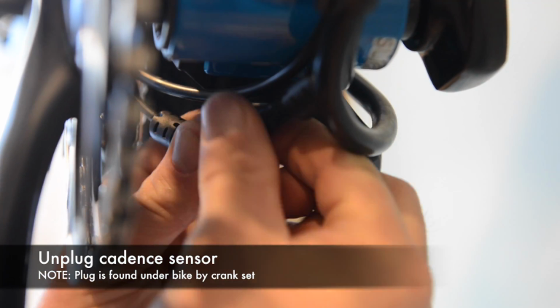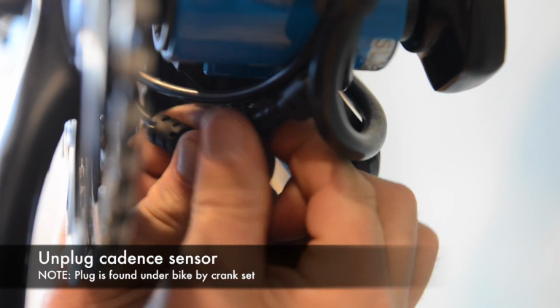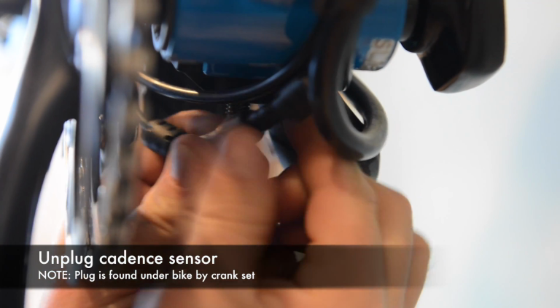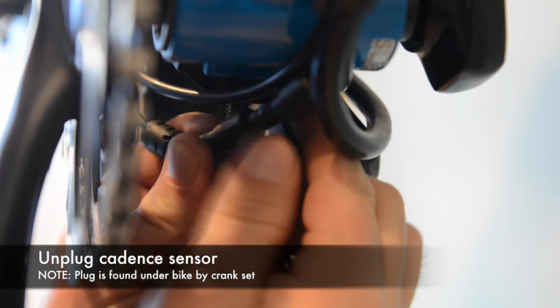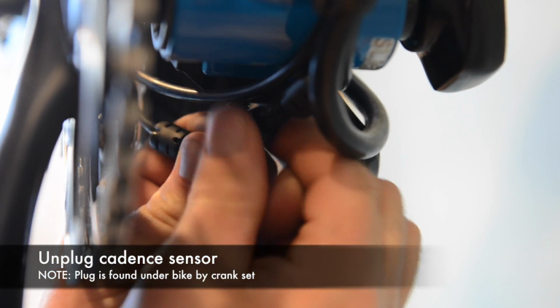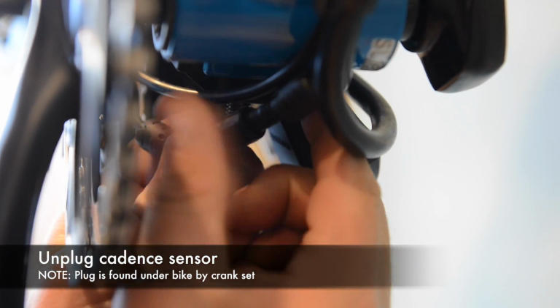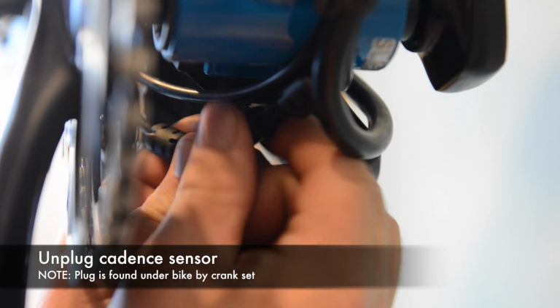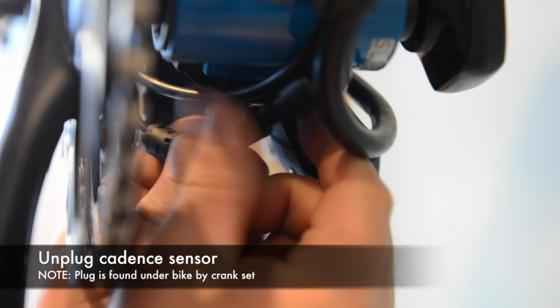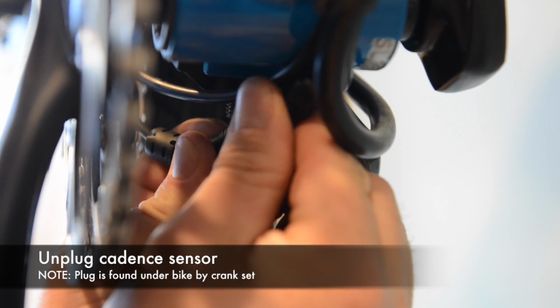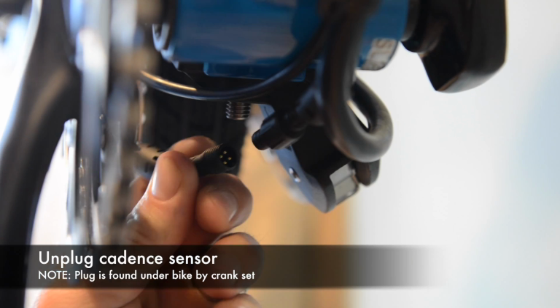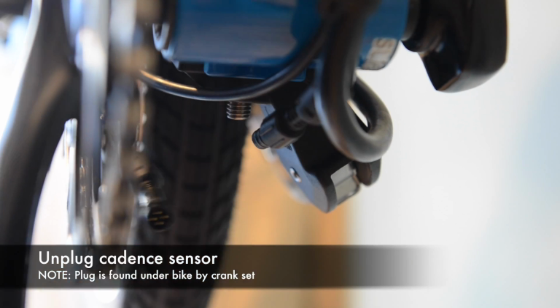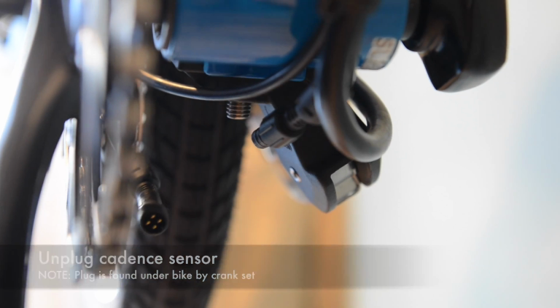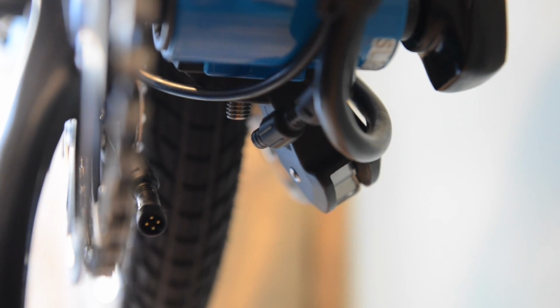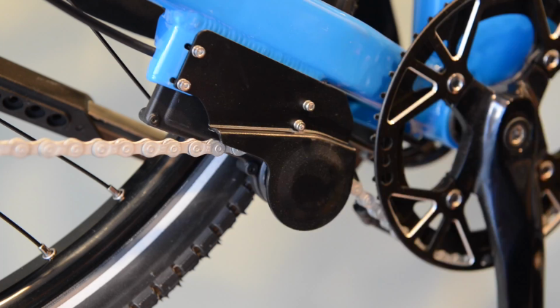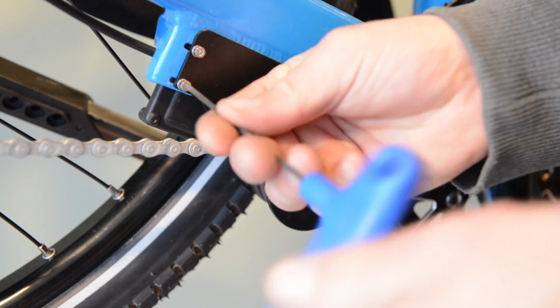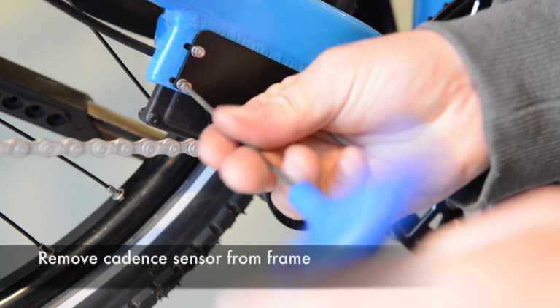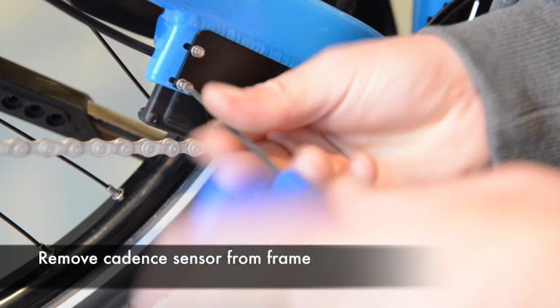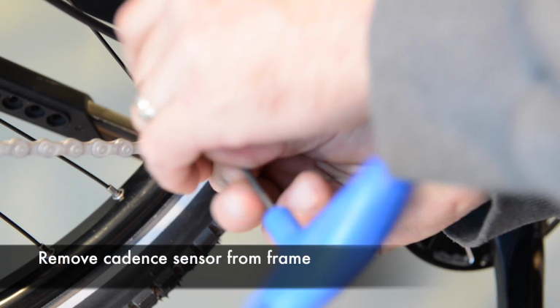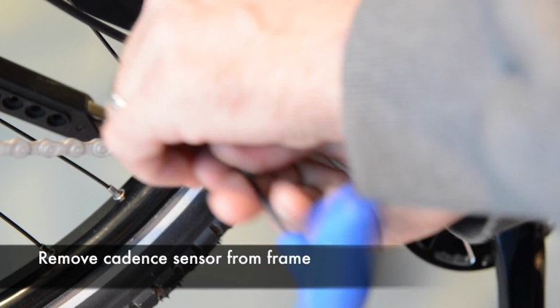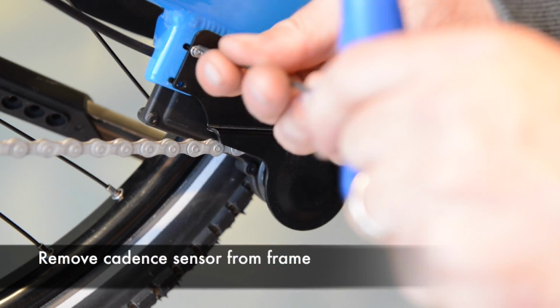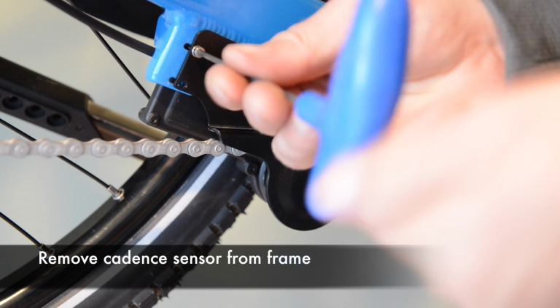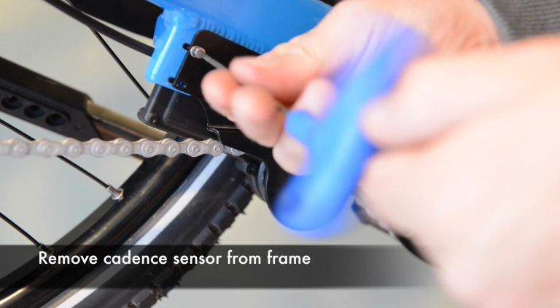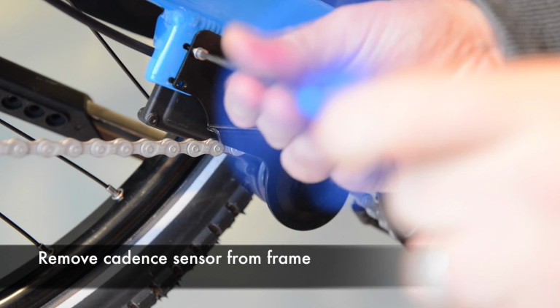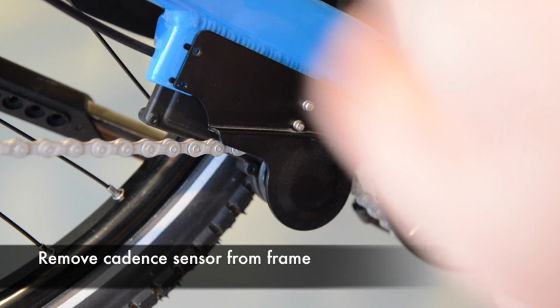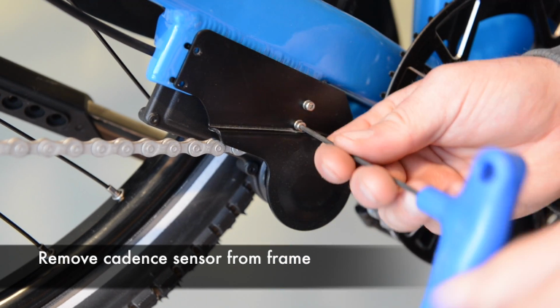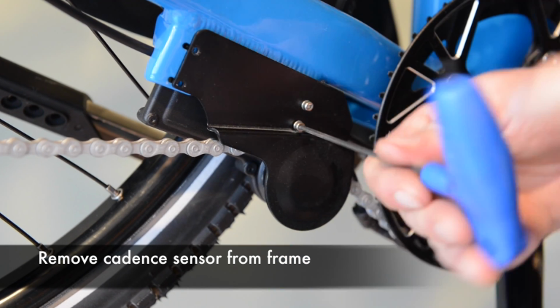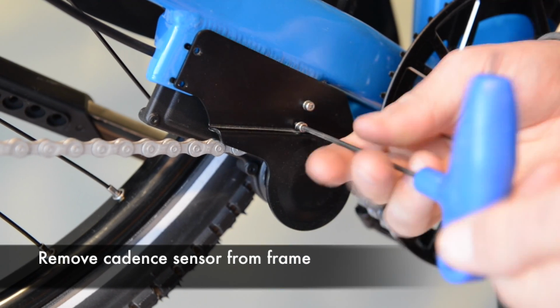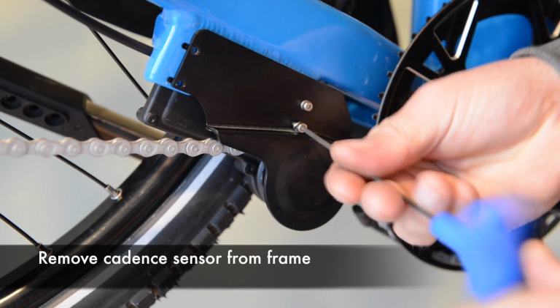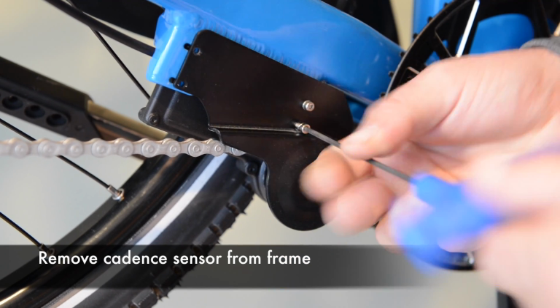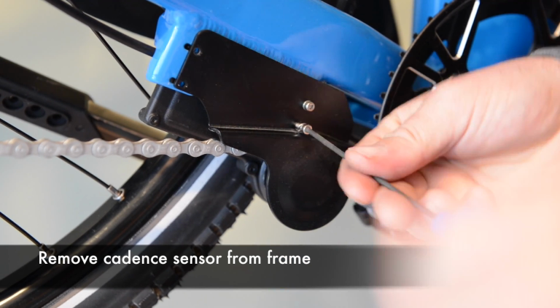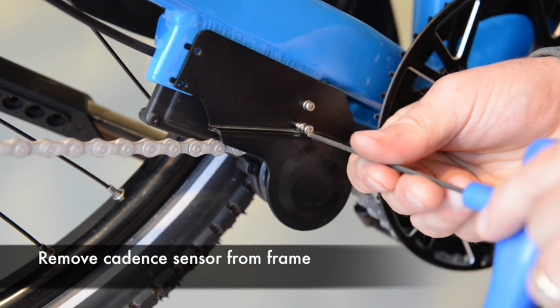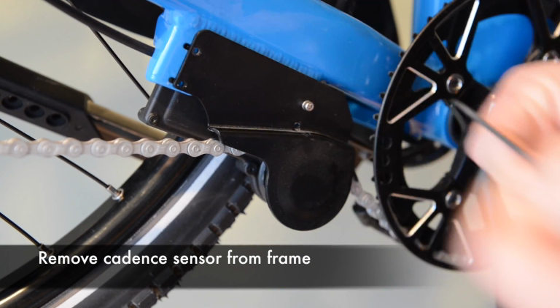Now unplug the cadence sensor. To remove the cadence sensor from the frame, undo the four bolts with your 2.5 millimeter allen wrench.